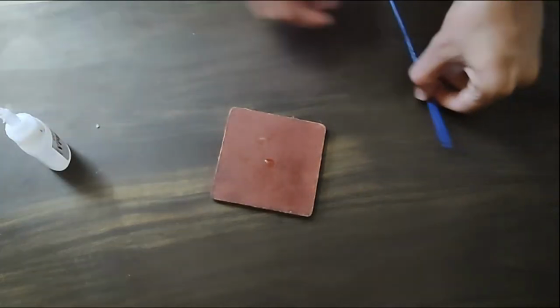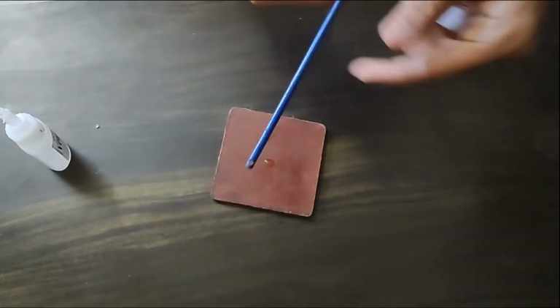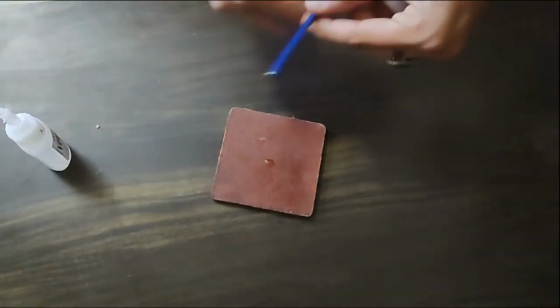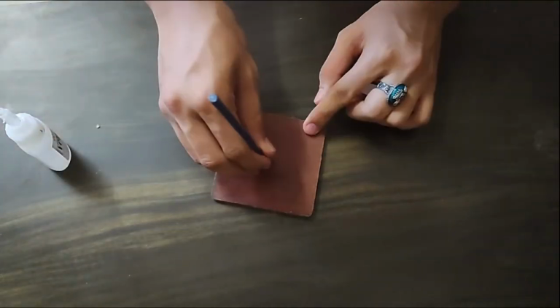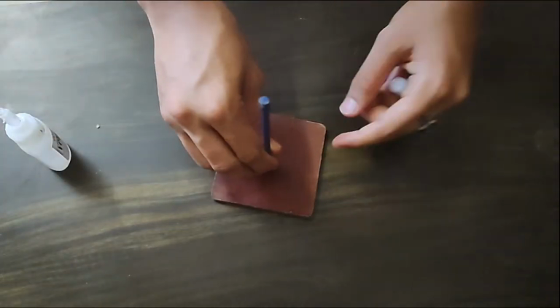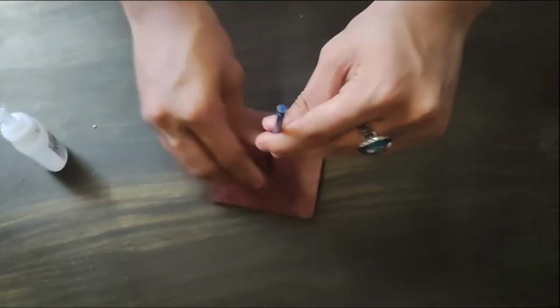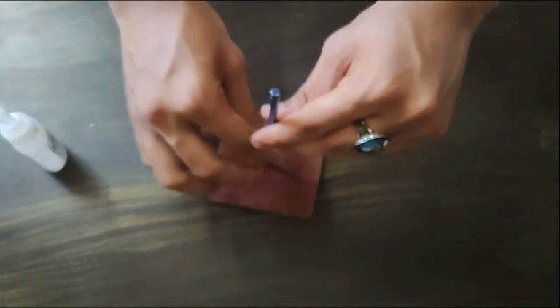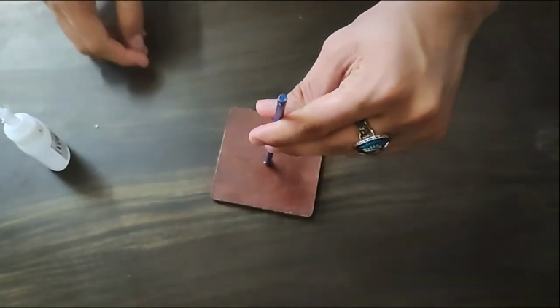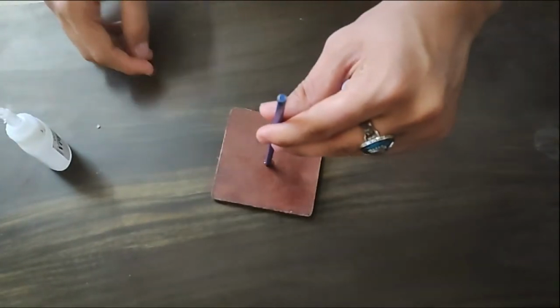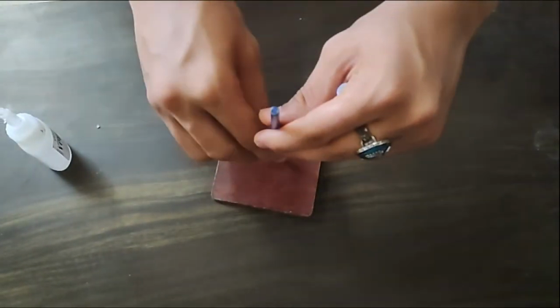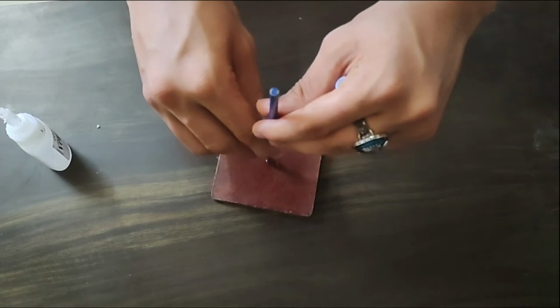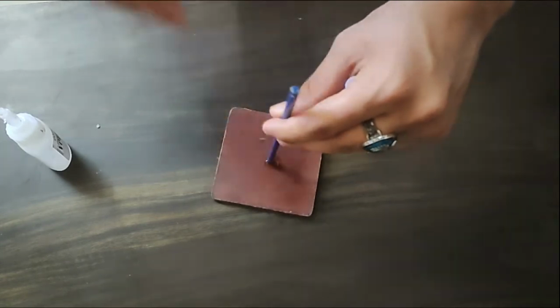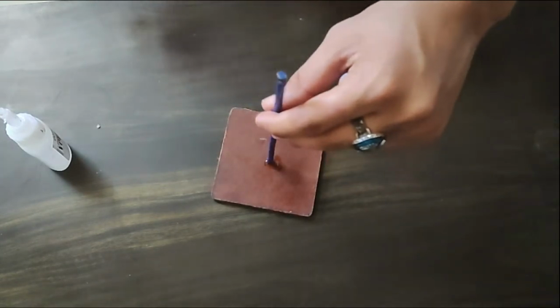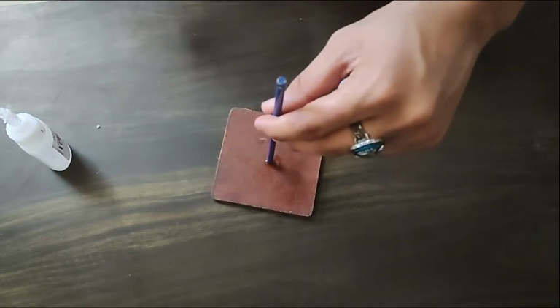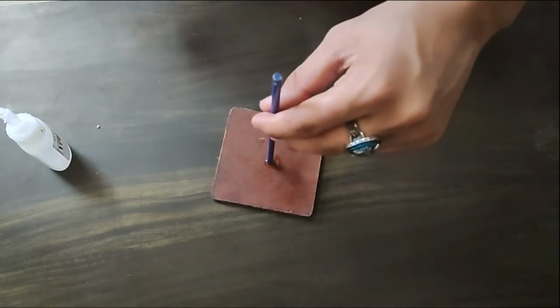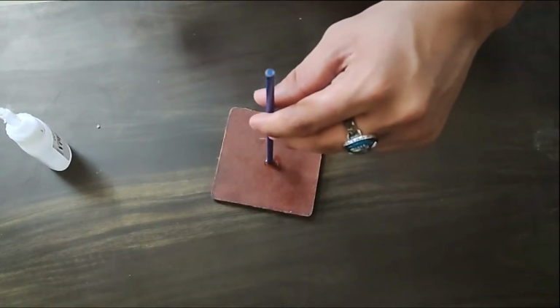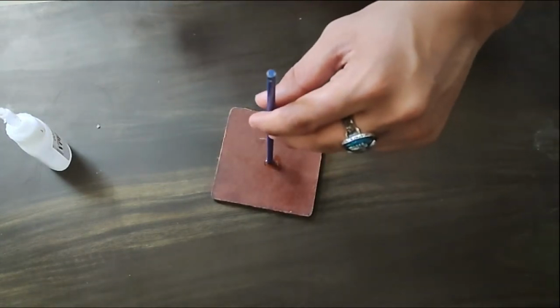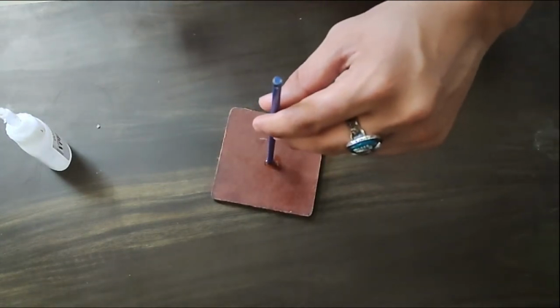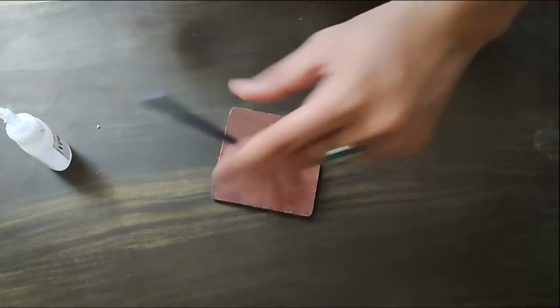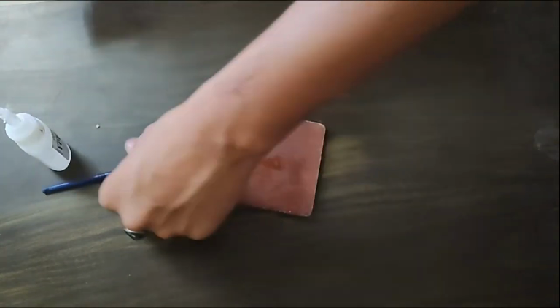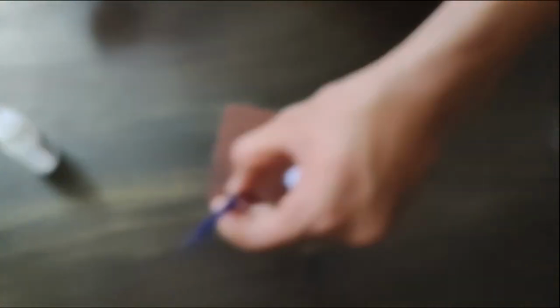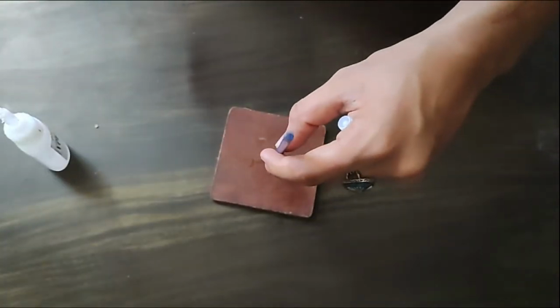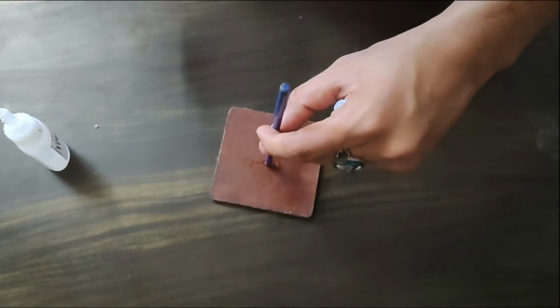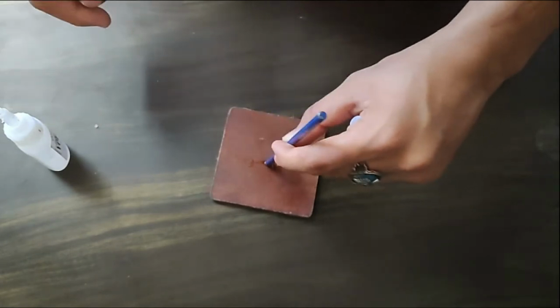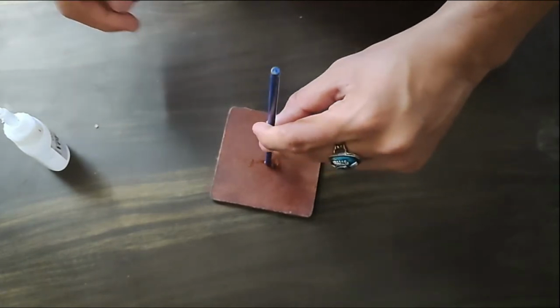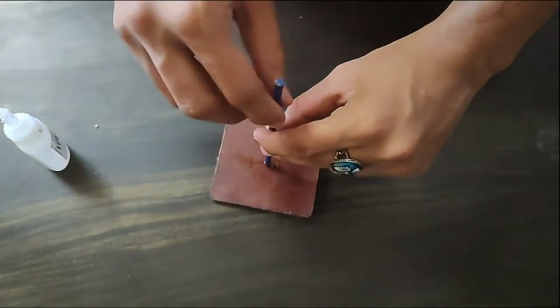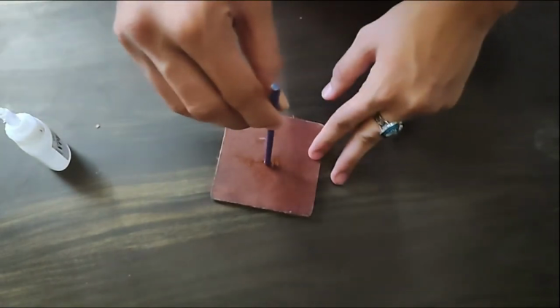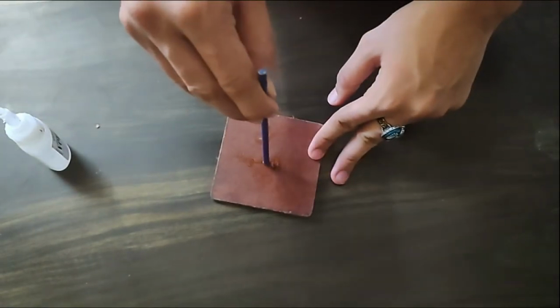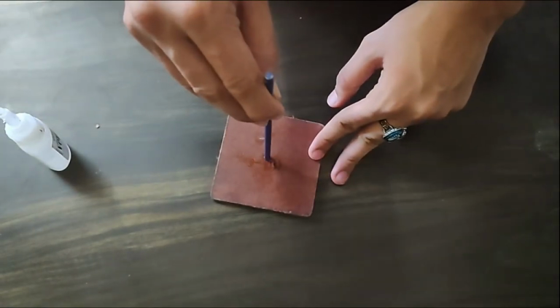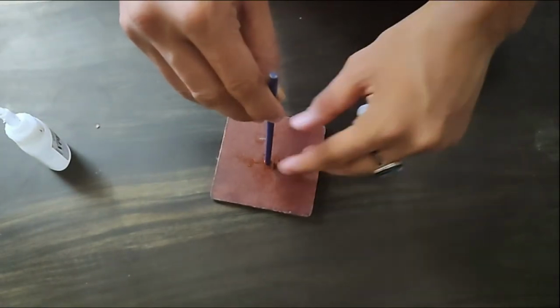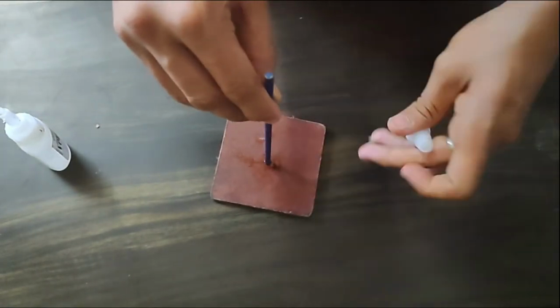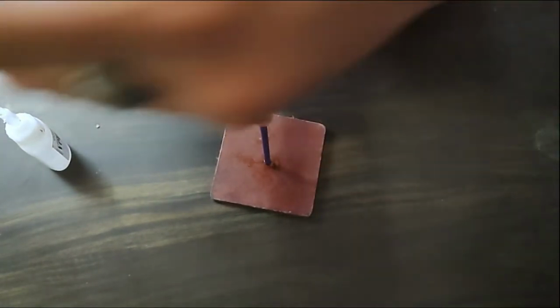Now I am making a stand for the golden snitch. You can use whatever you want here. I am using a small rod and a wooden board for making the stand.